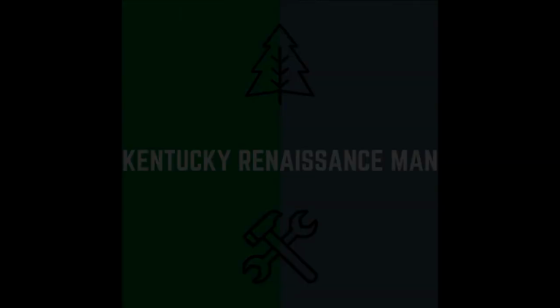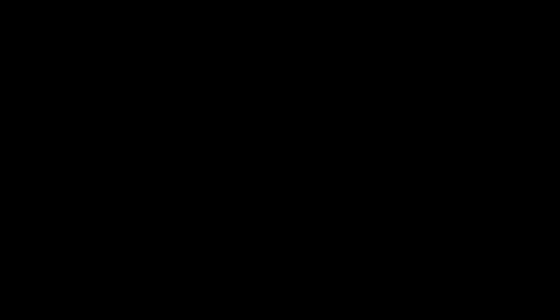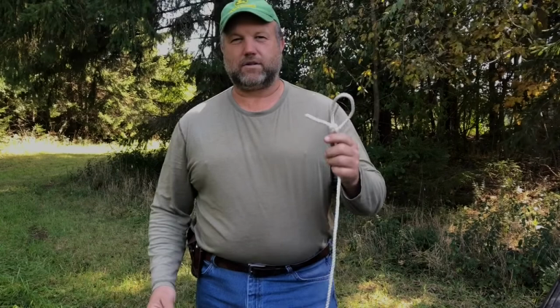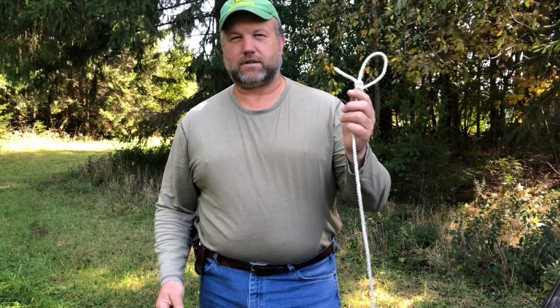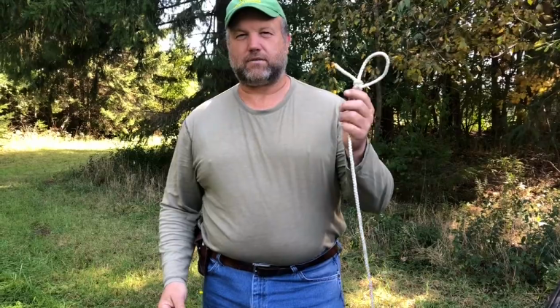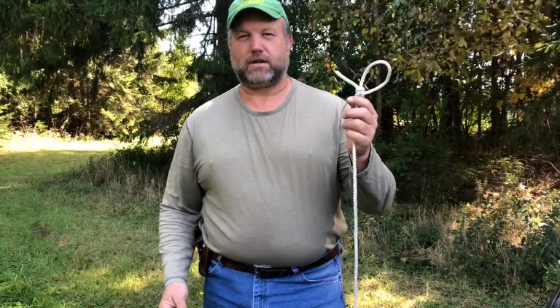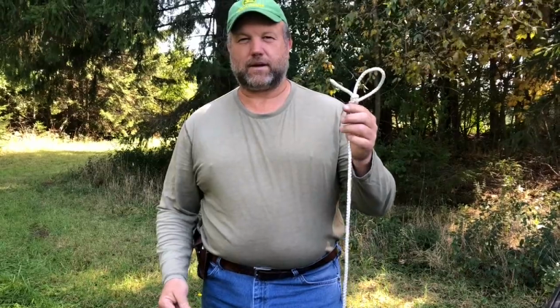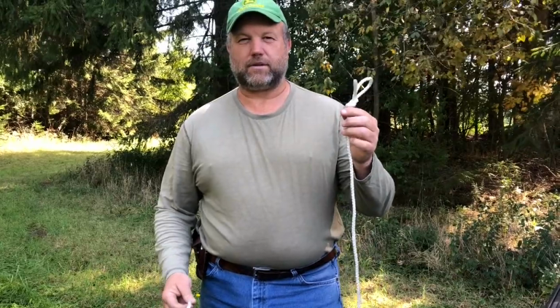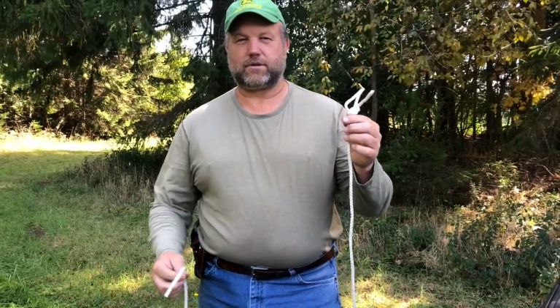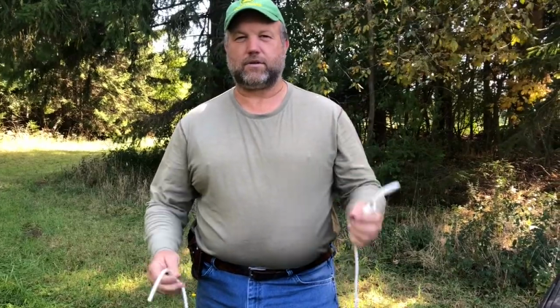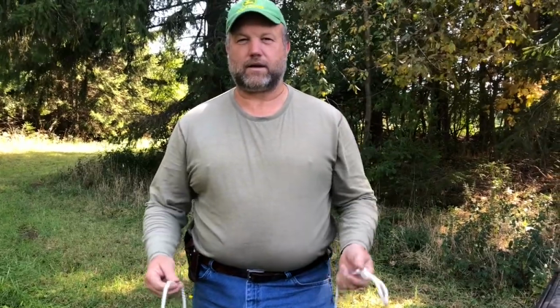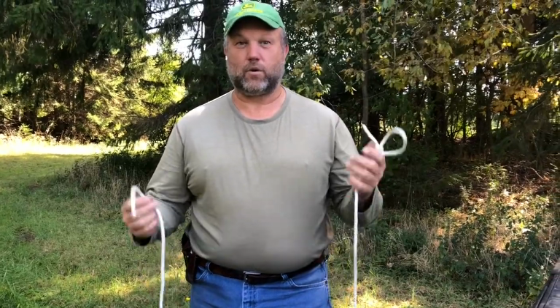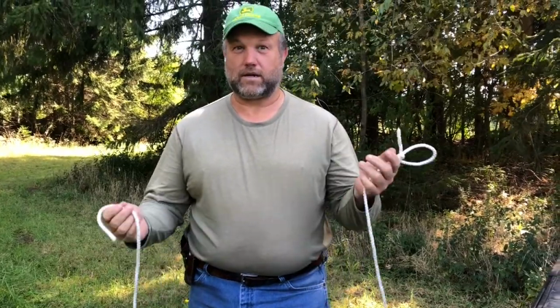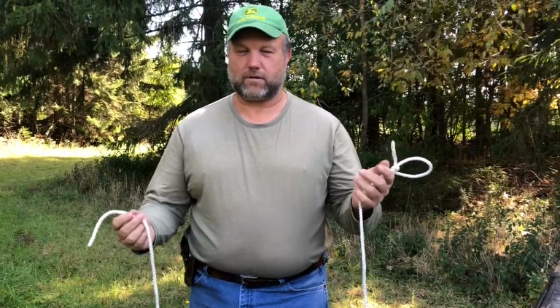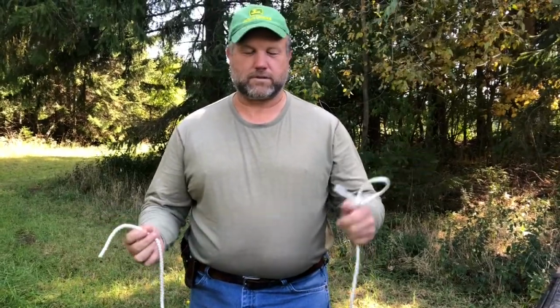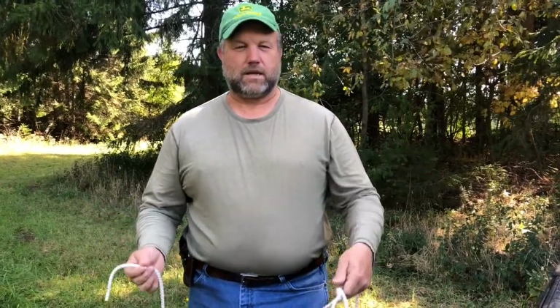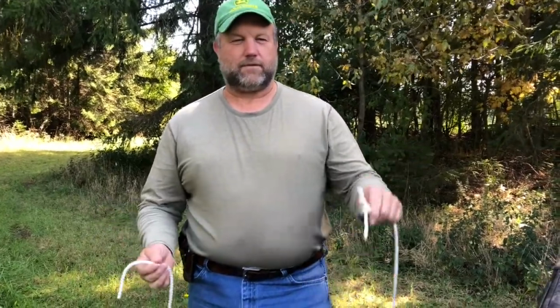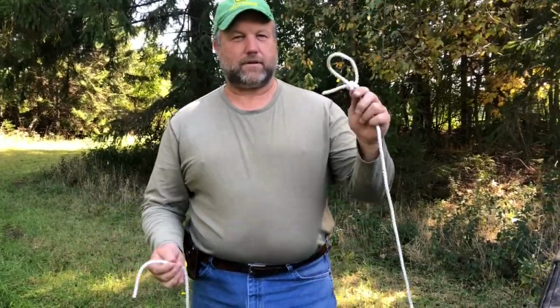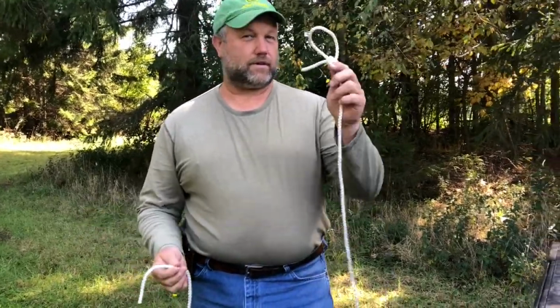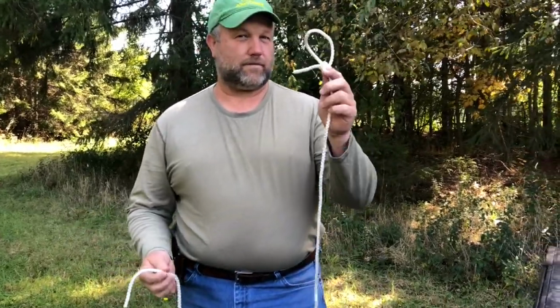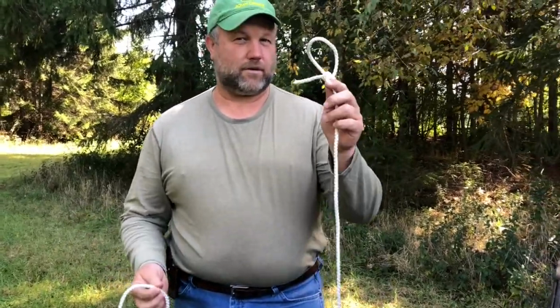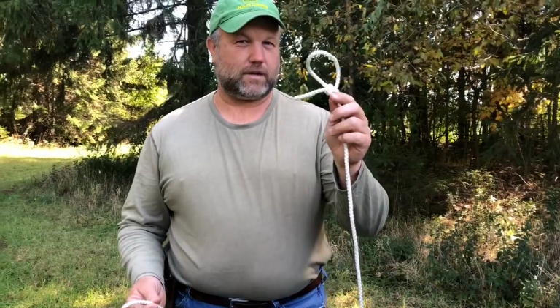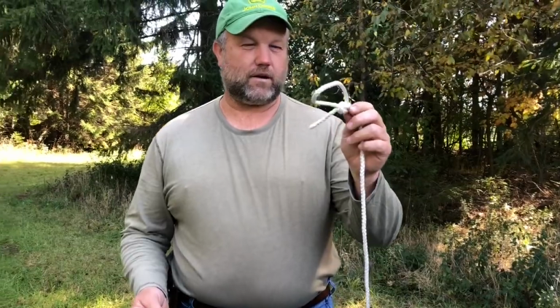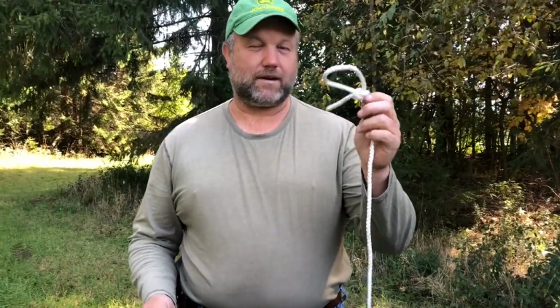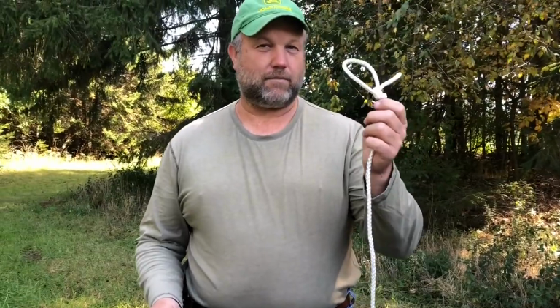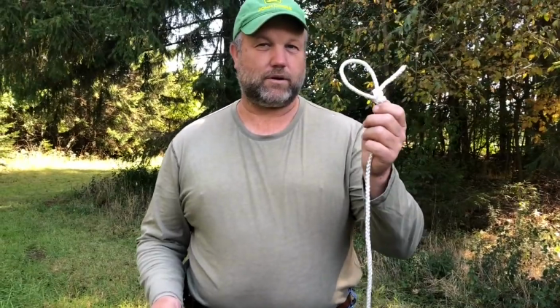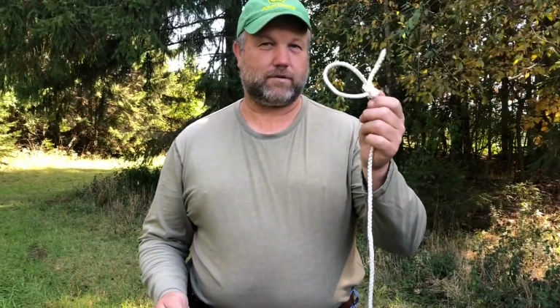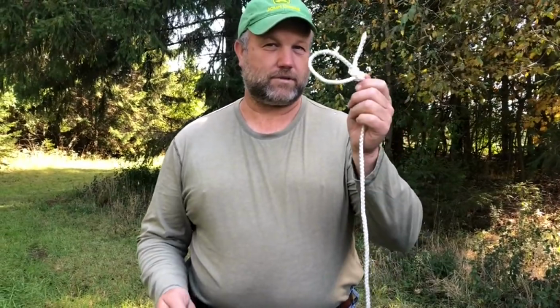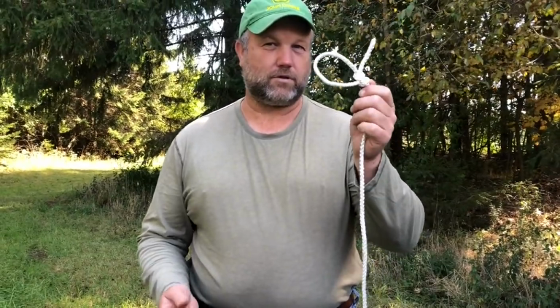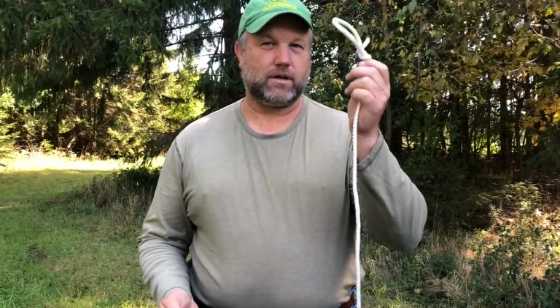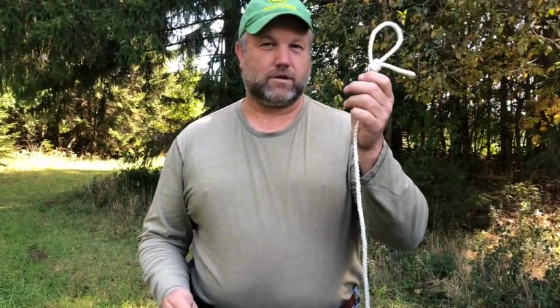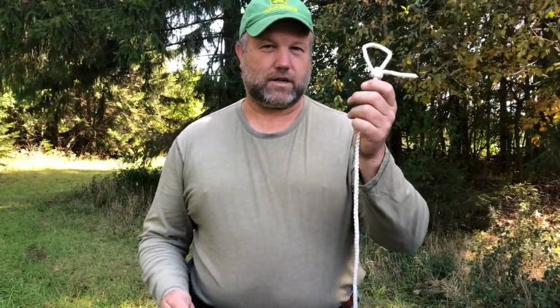Hey y'all, this is the Kentucky Renaissance Man. I want to share with you how I organize my ropes. If you haven't seen my video already on how to tie a bowline and make a small loop, go check it out.